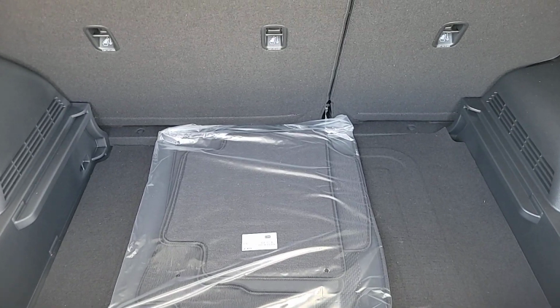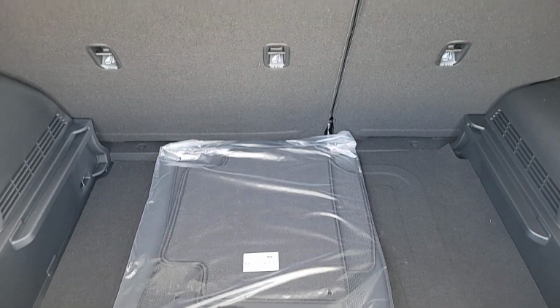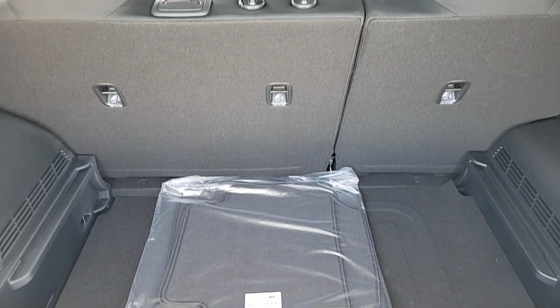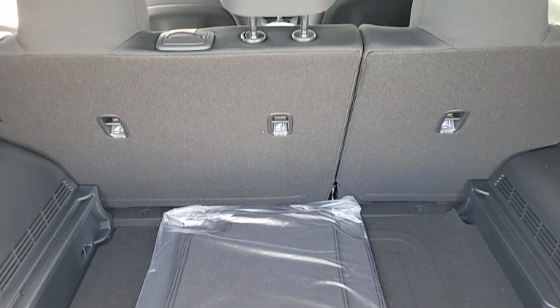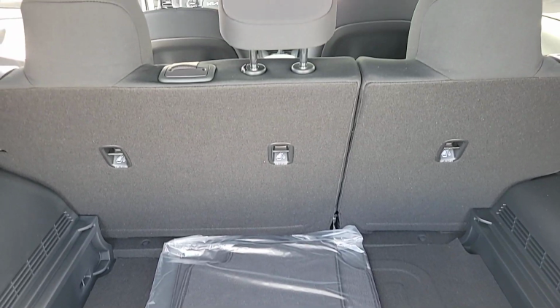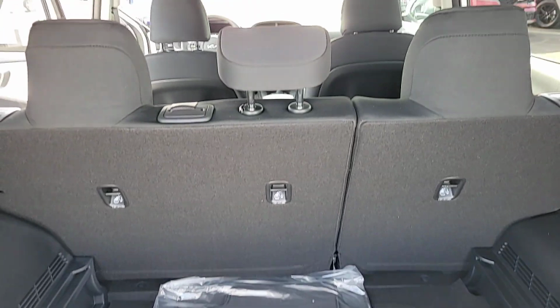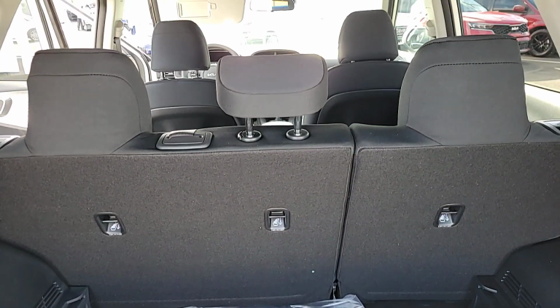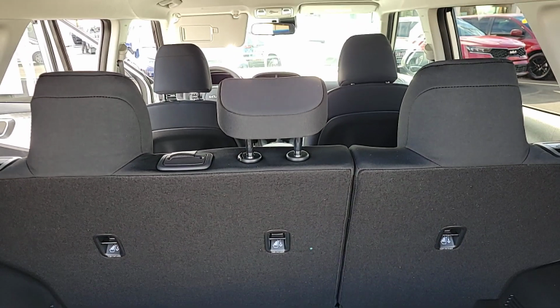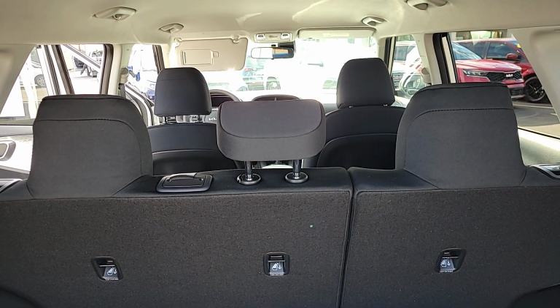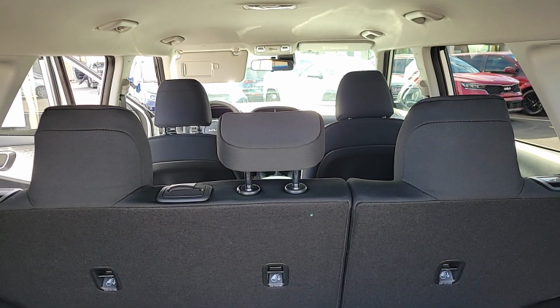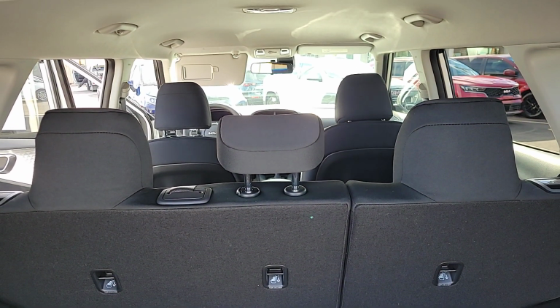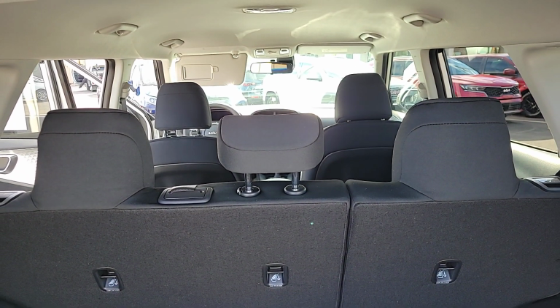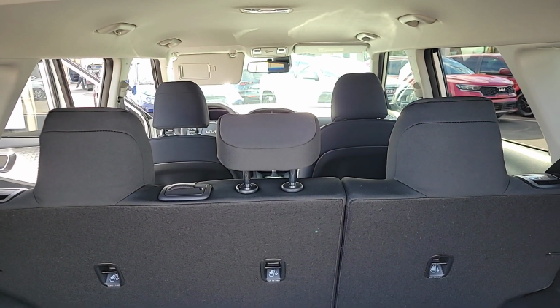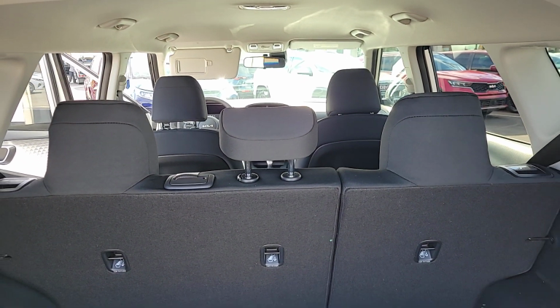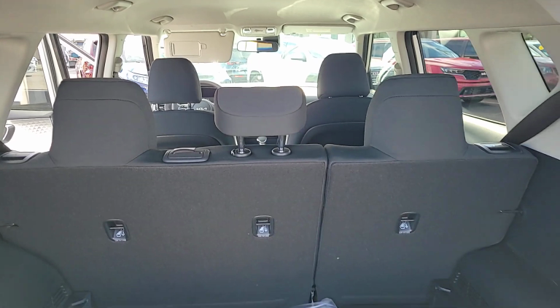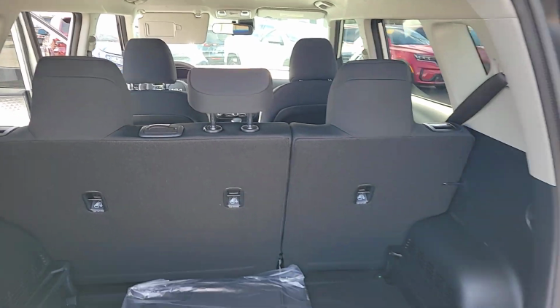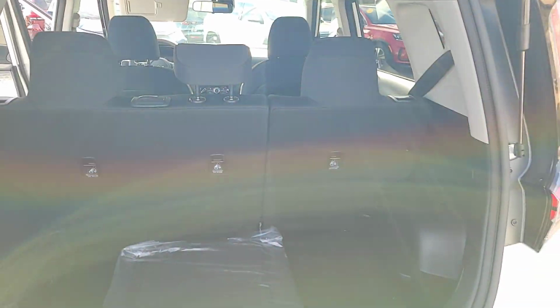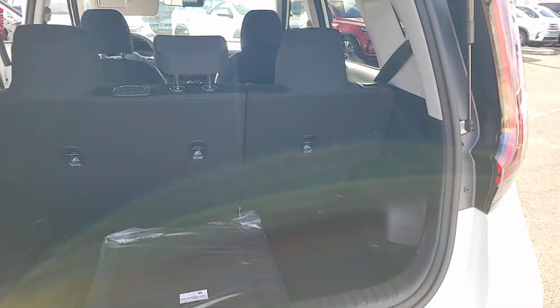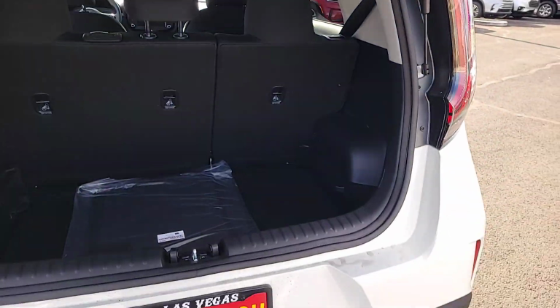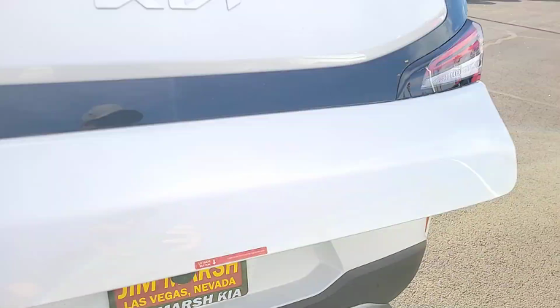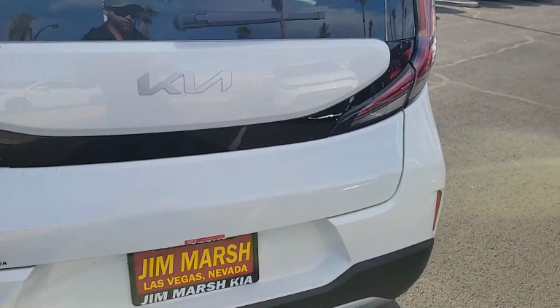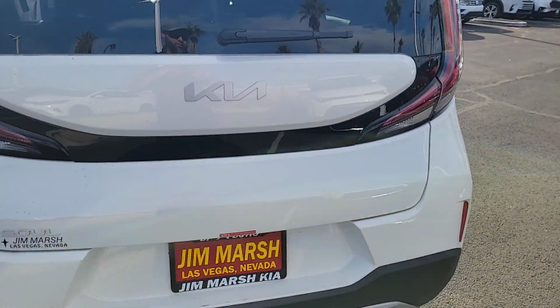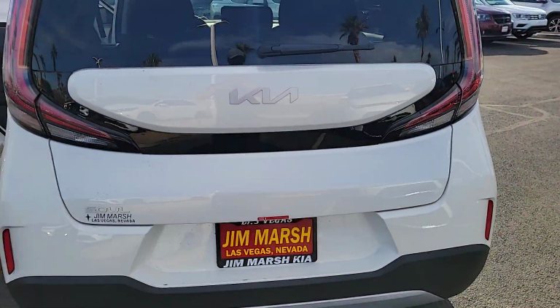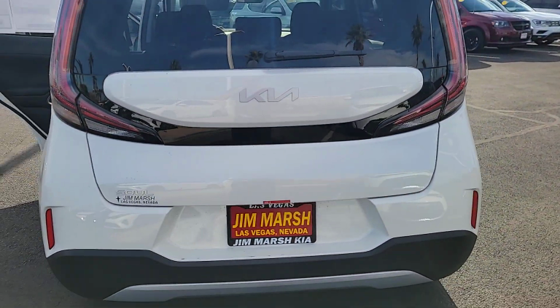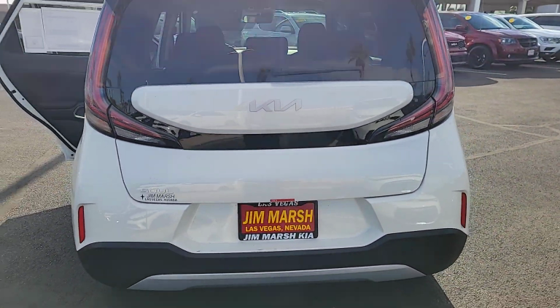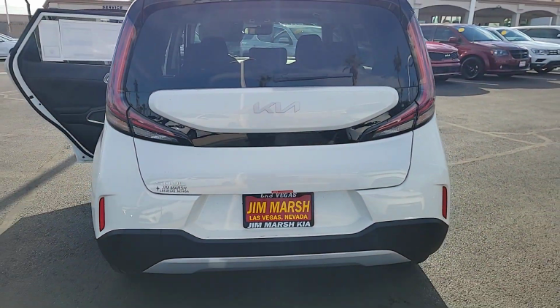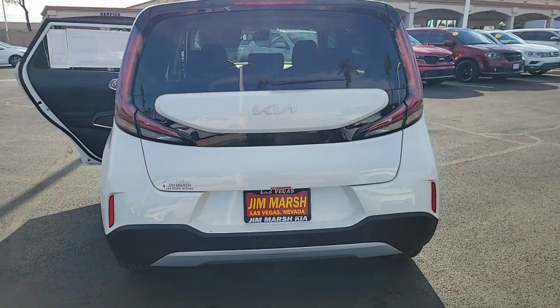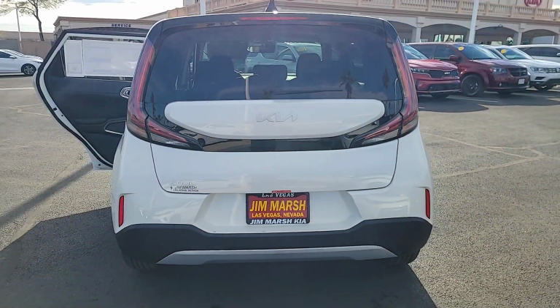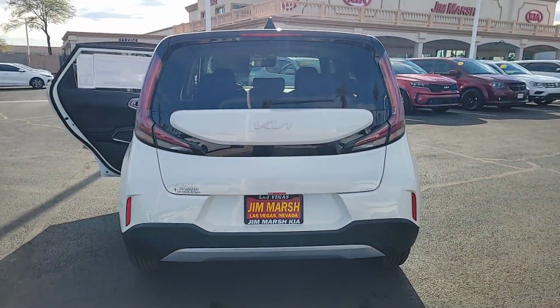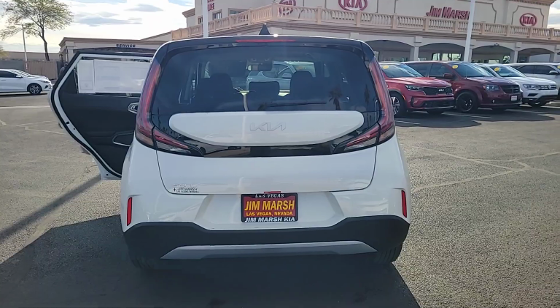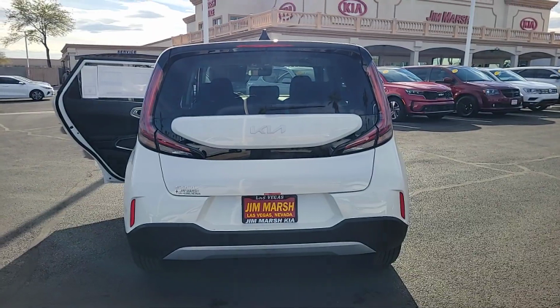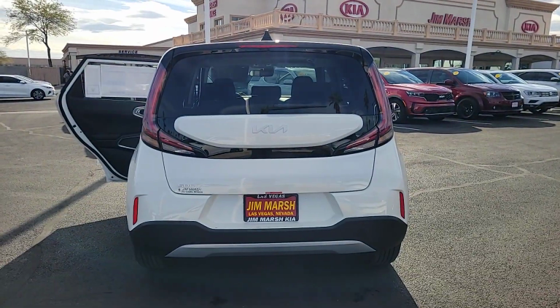The following are some of this vehicle's highlighted options: Apple CarPlay and/or Android Auto, Pre-Collision System, Keyless Entry, Backup Camera, and Lane Keeping Assist.